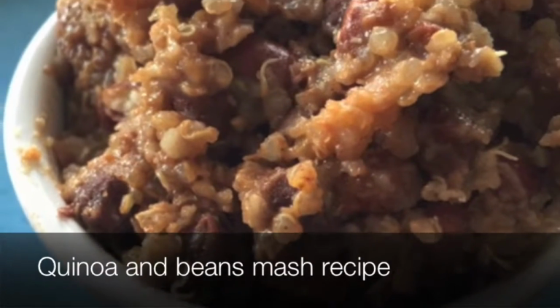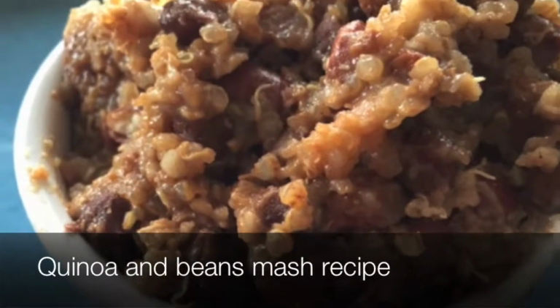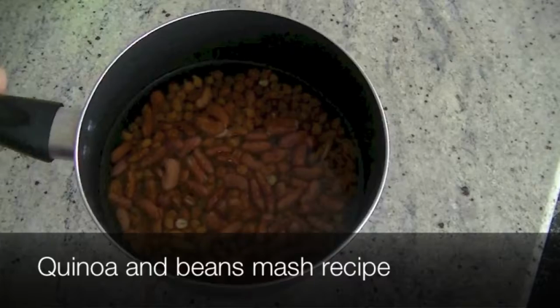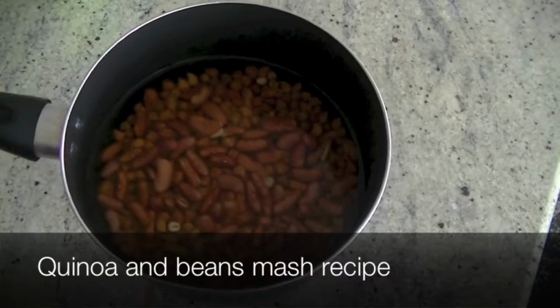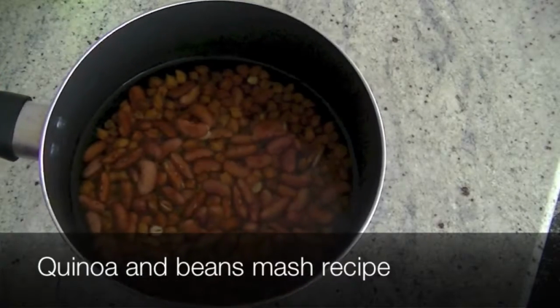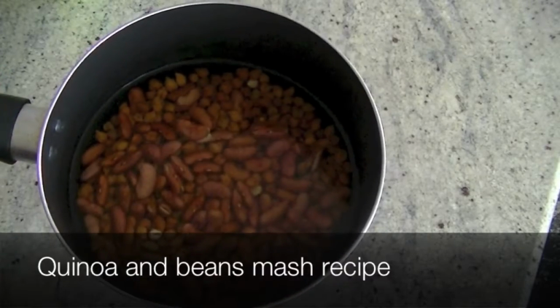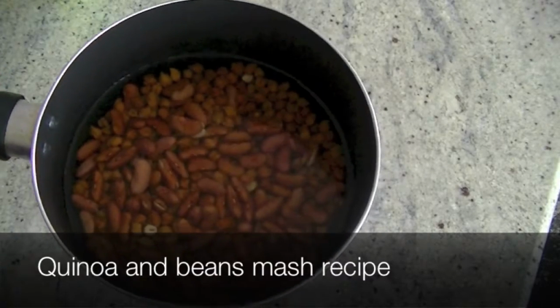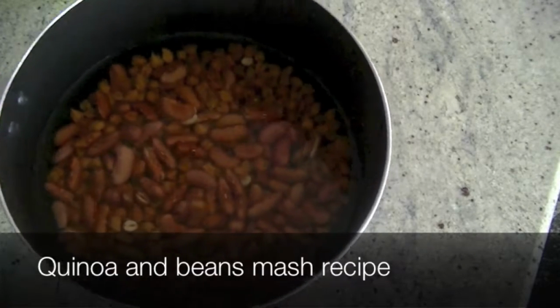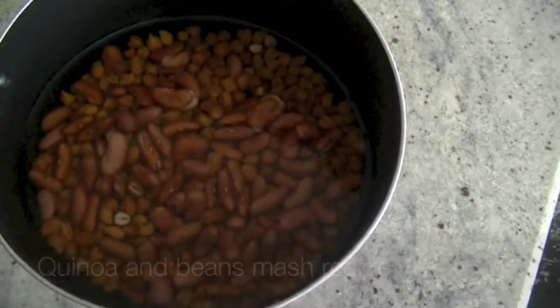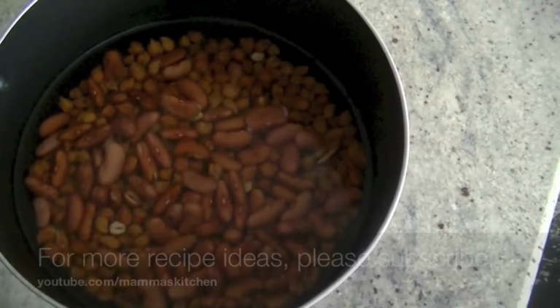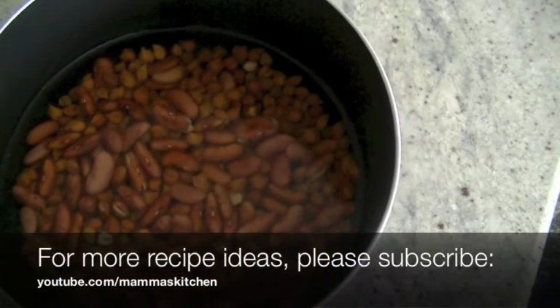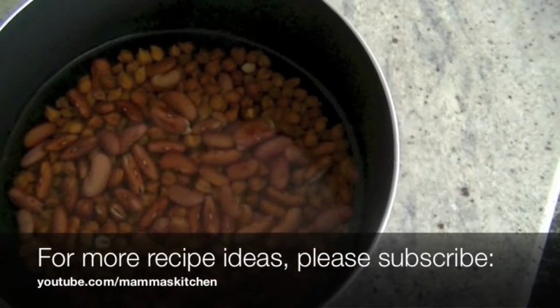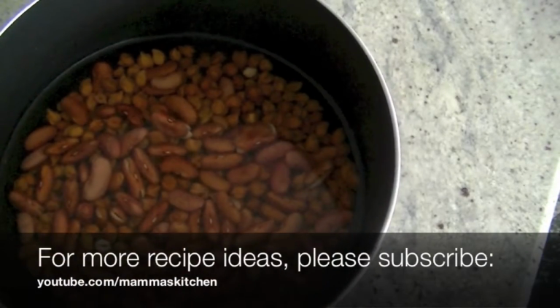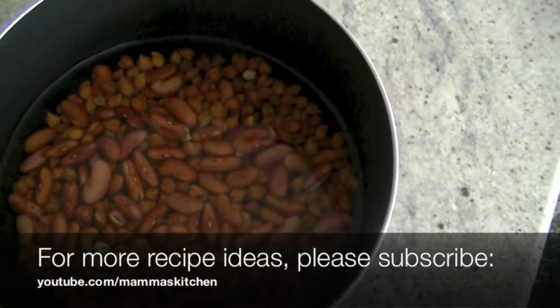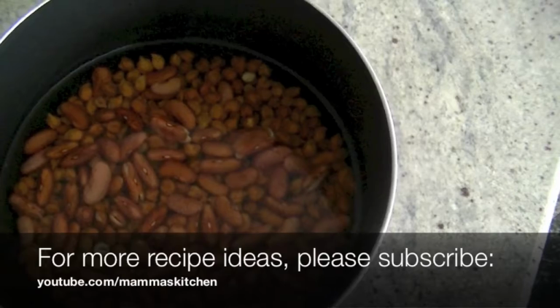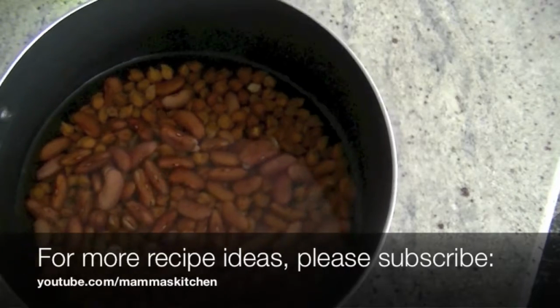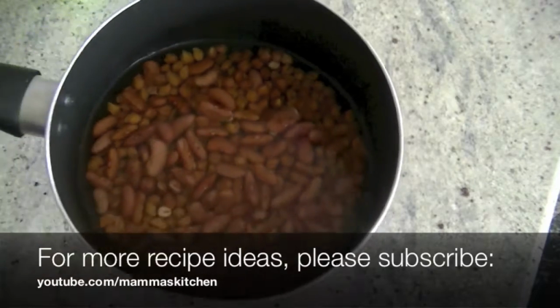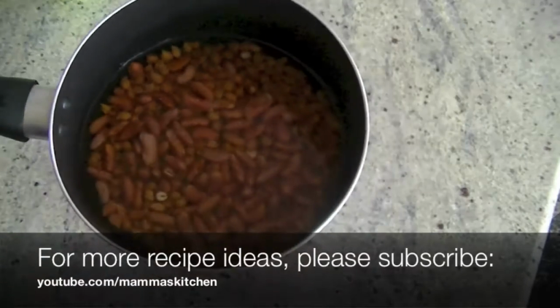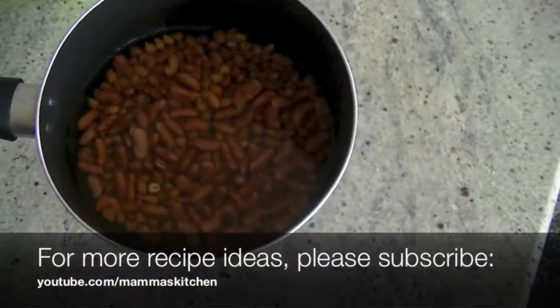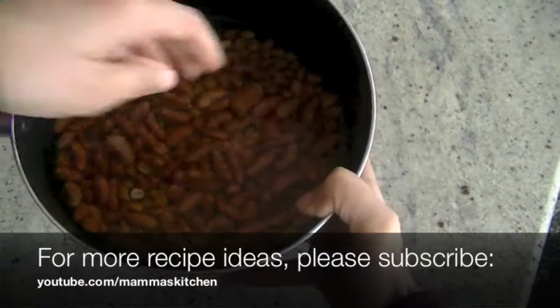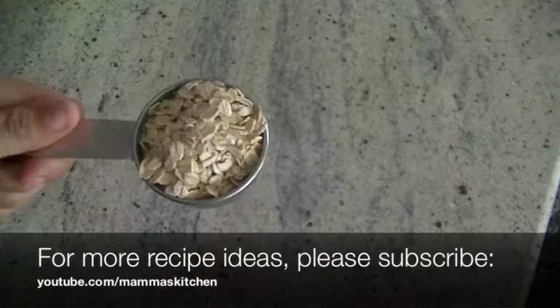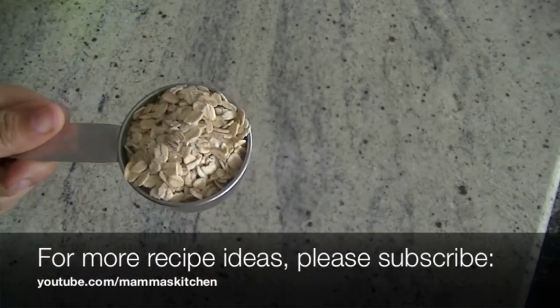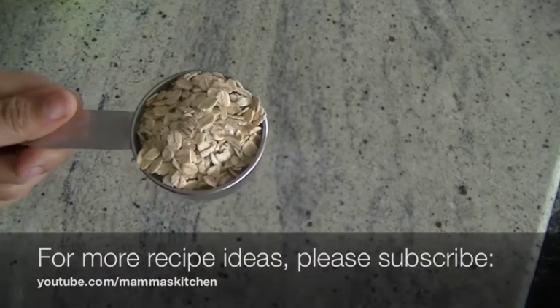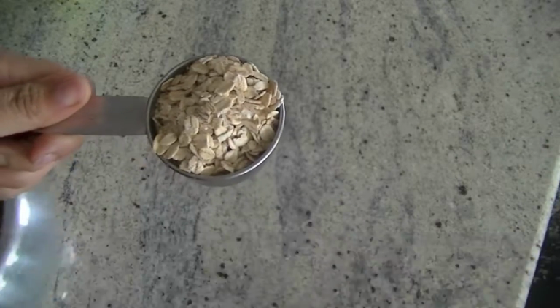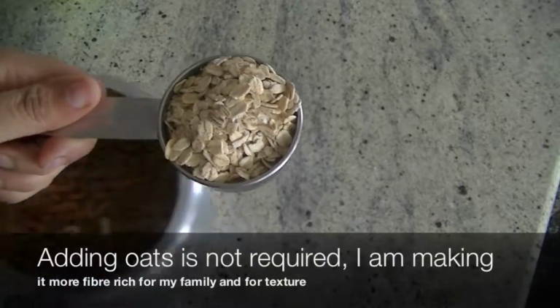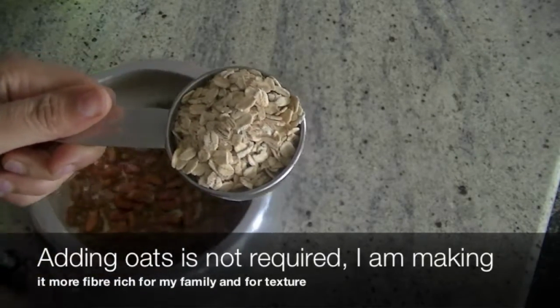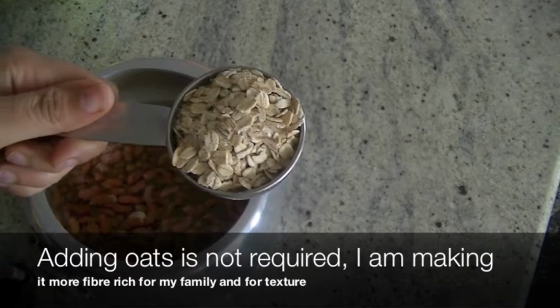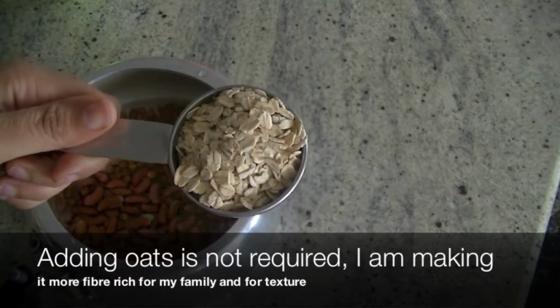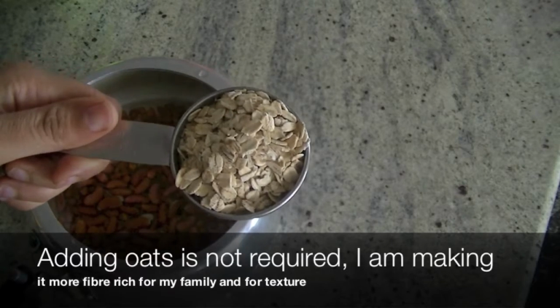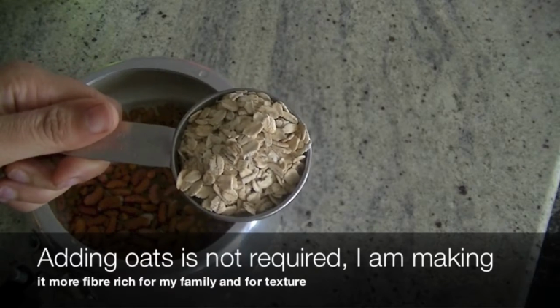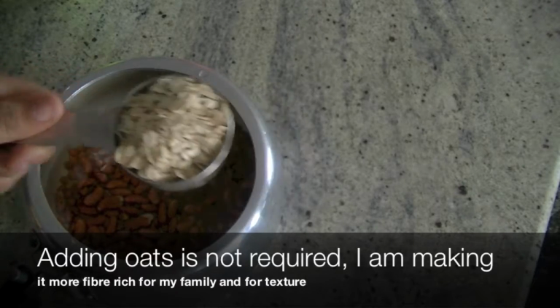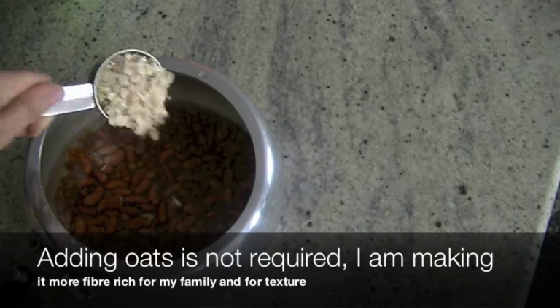For this recipe I'm using one cup of beans which I have soaked in water. You can skip this step by using canned beans. We are going to cook them in a pressure cooker along with some oats and of course quinoa.